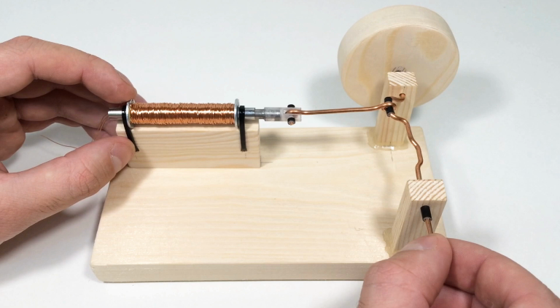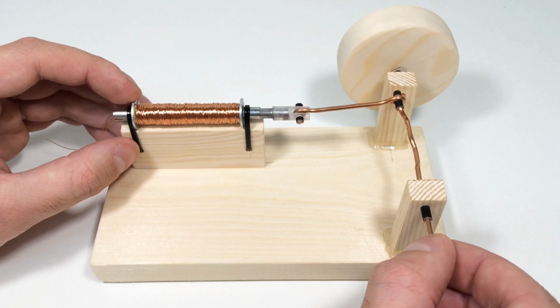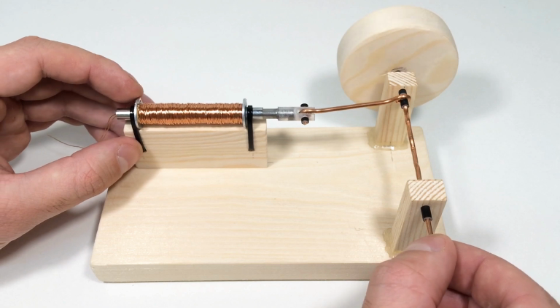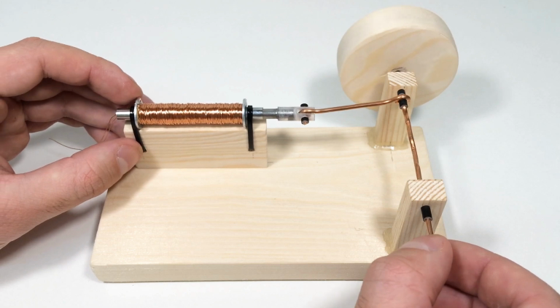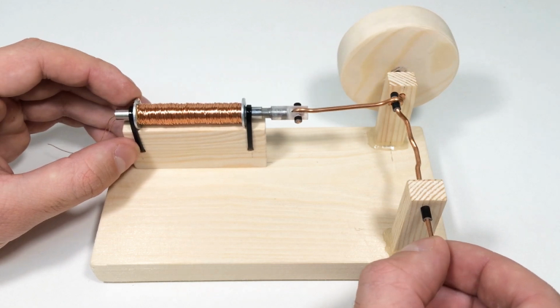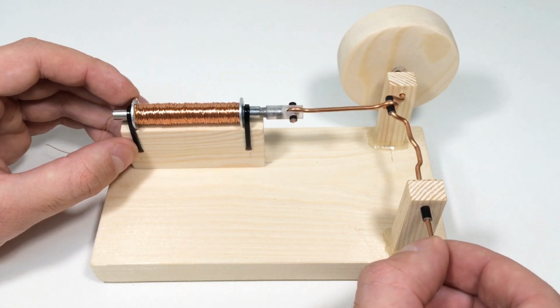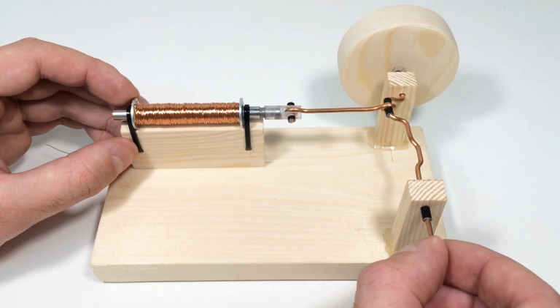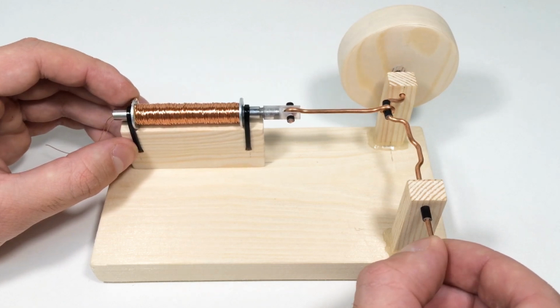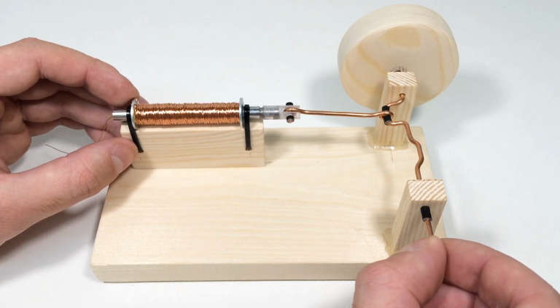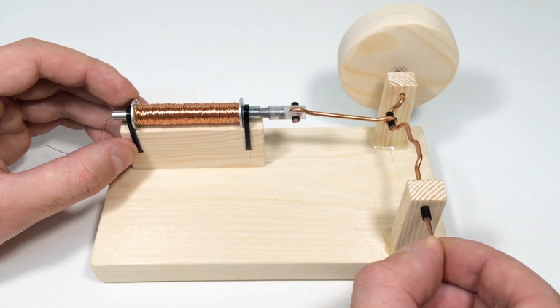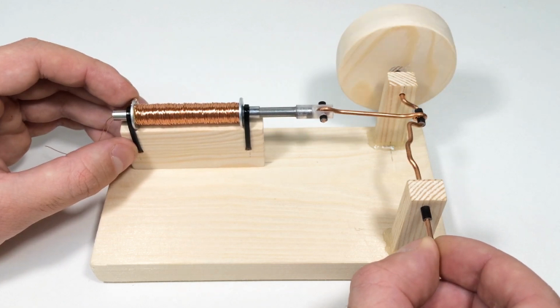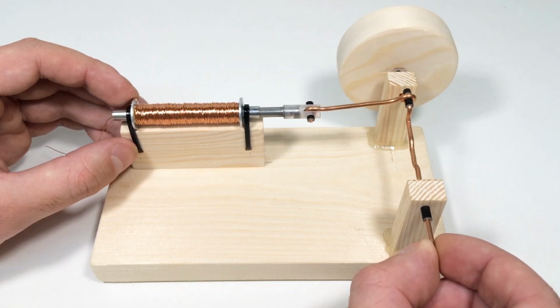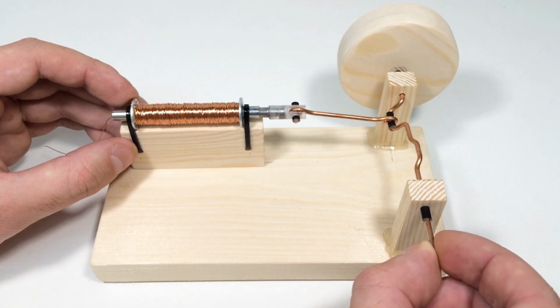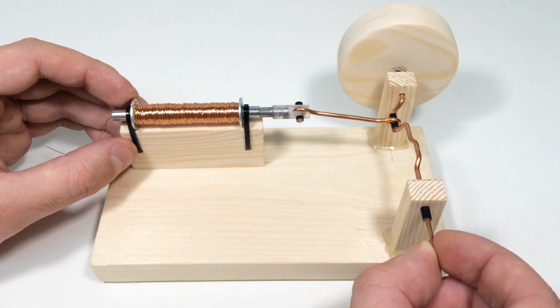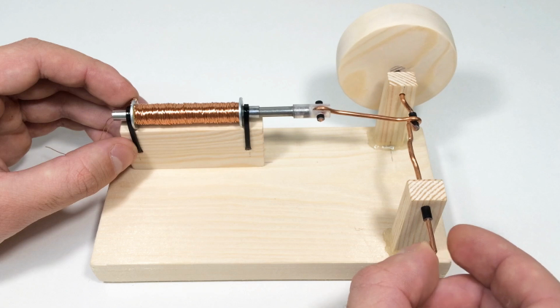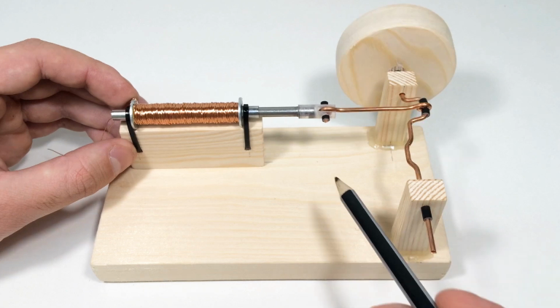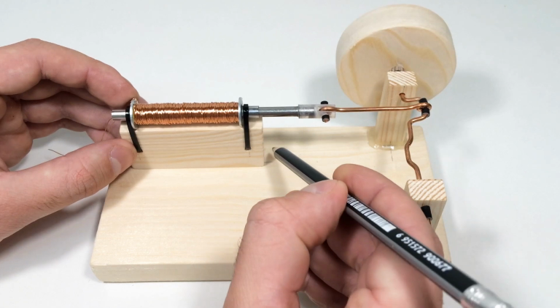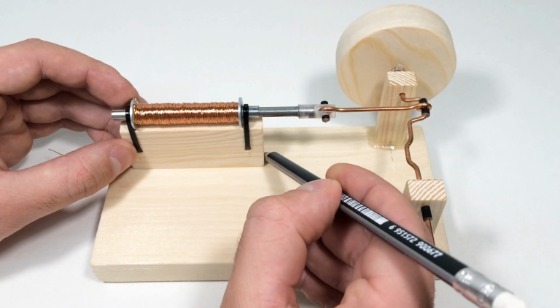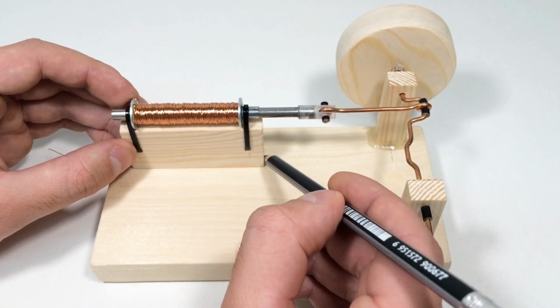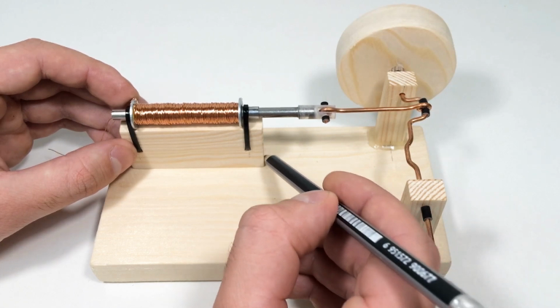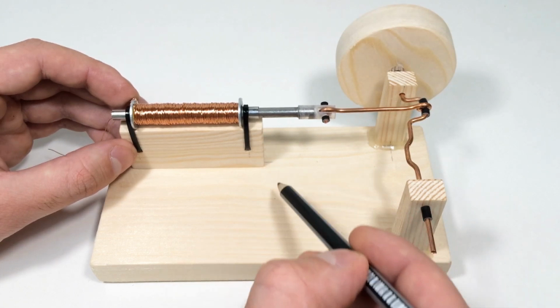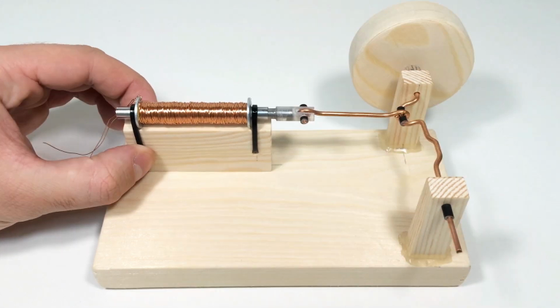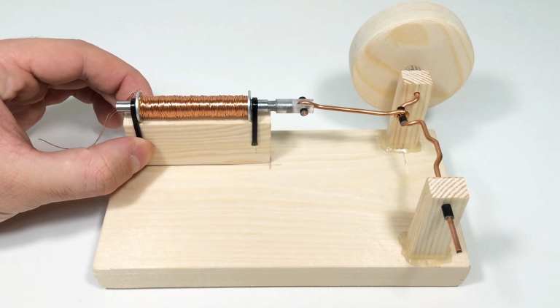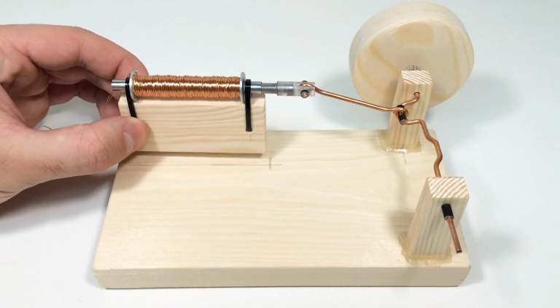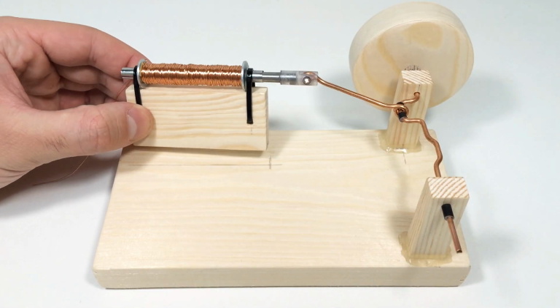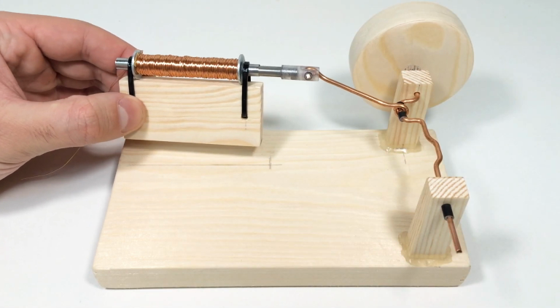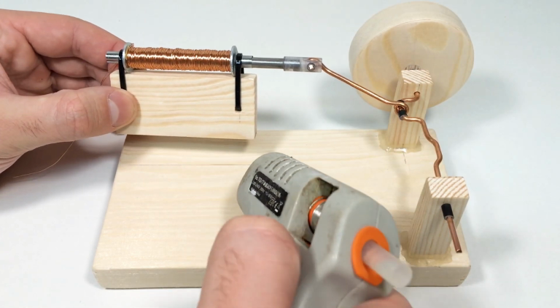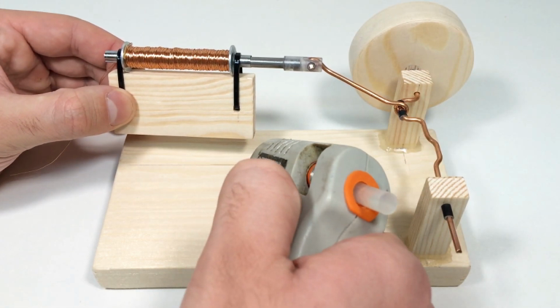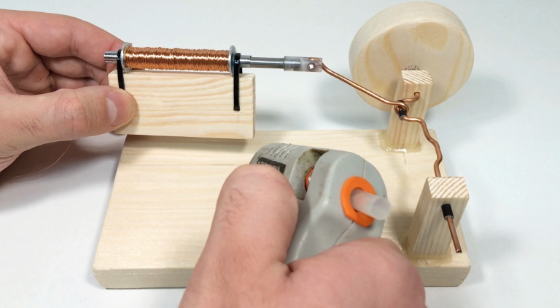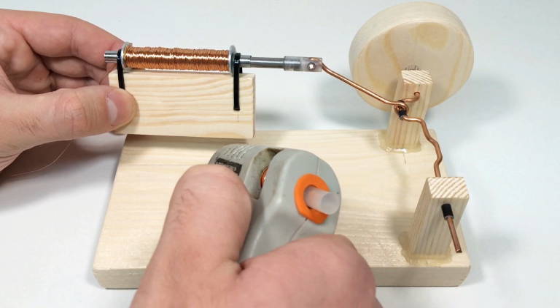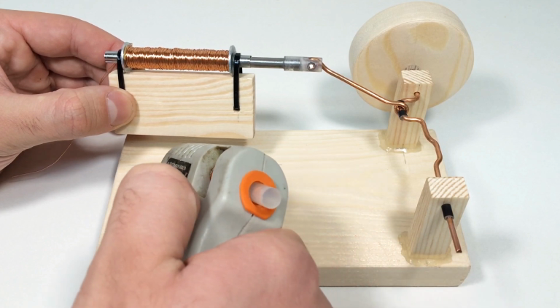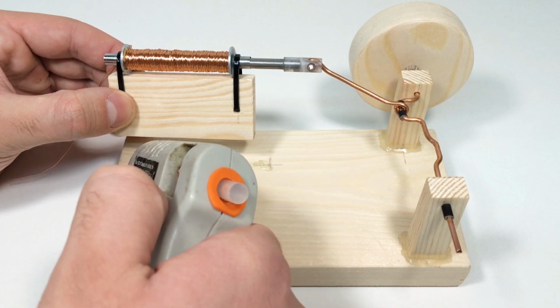Then we fix the solenoid installation on the base.